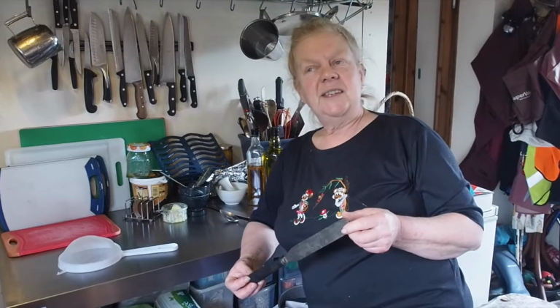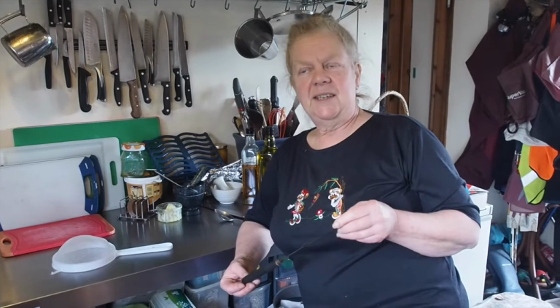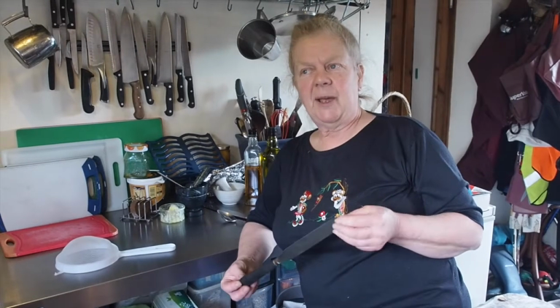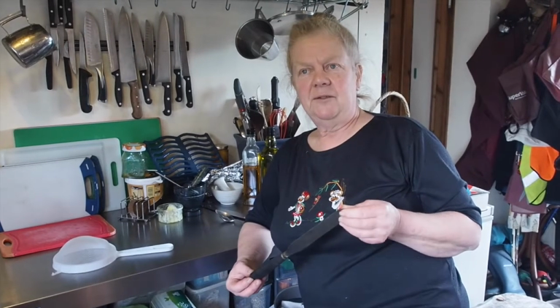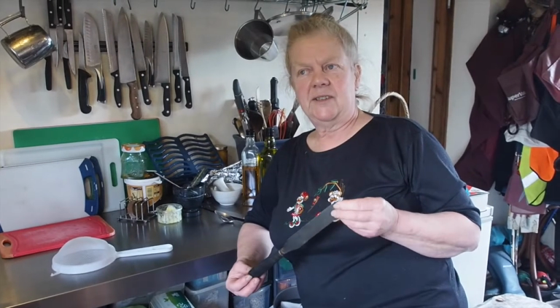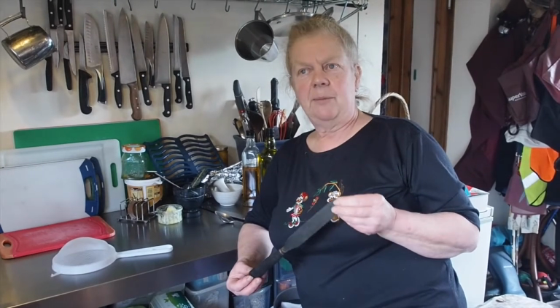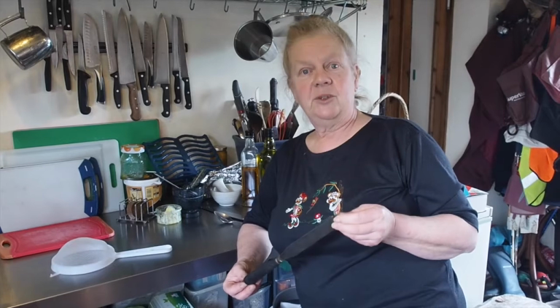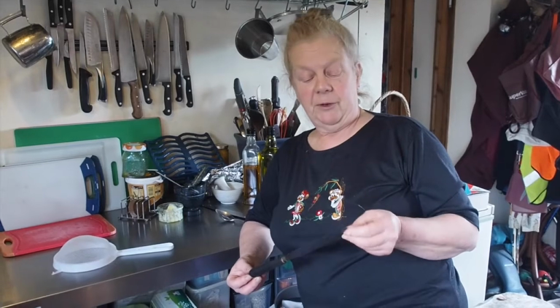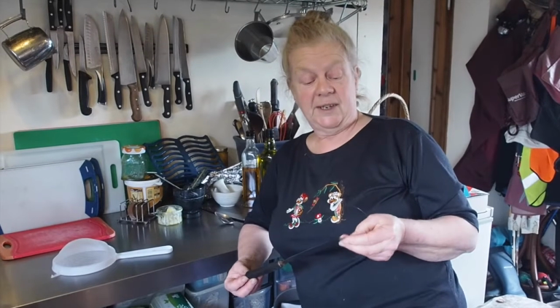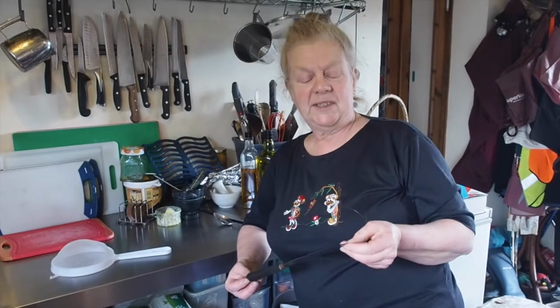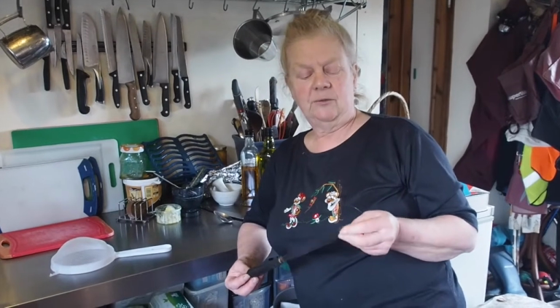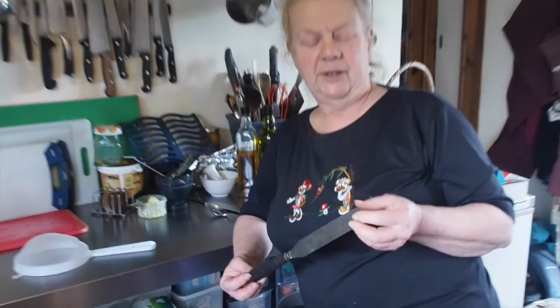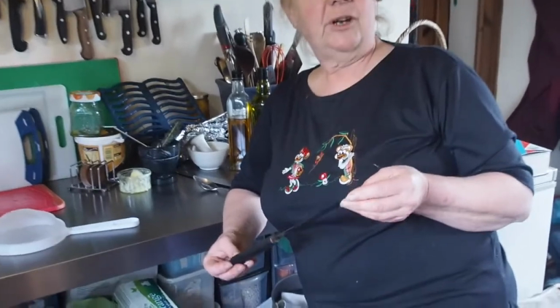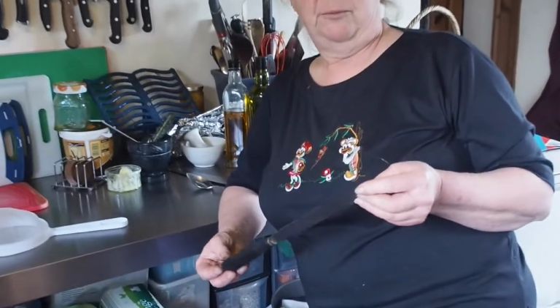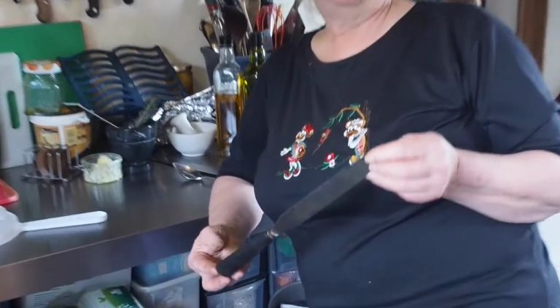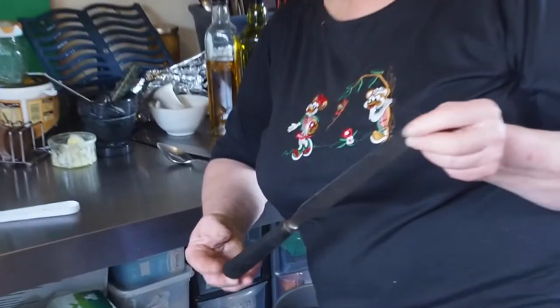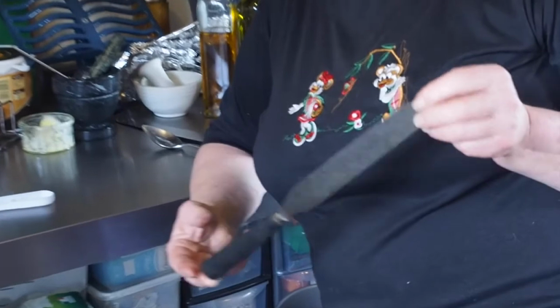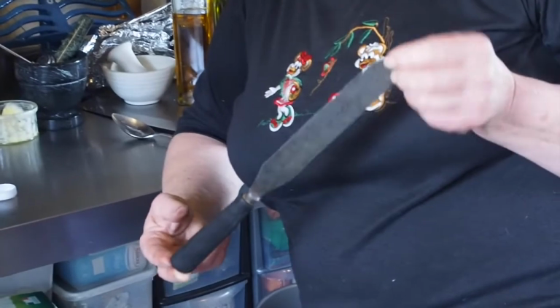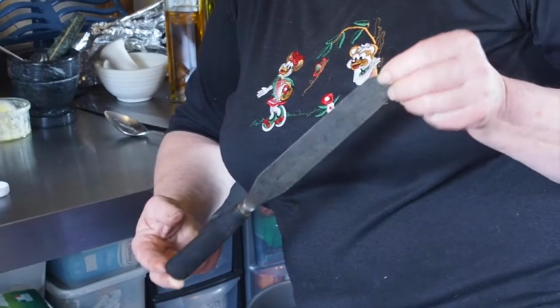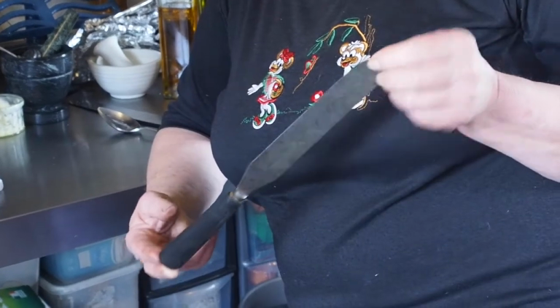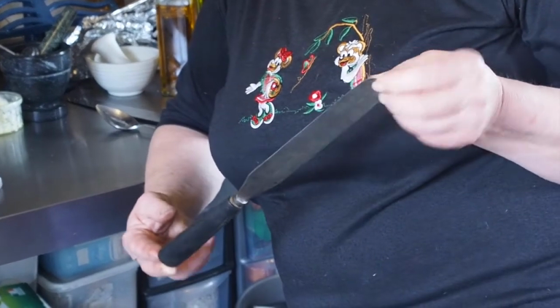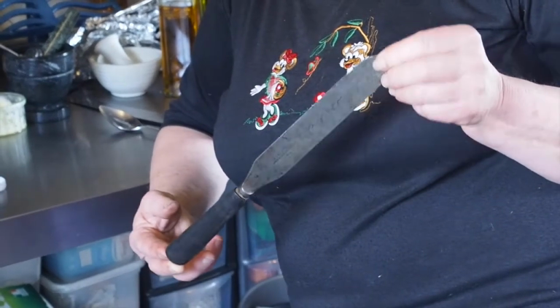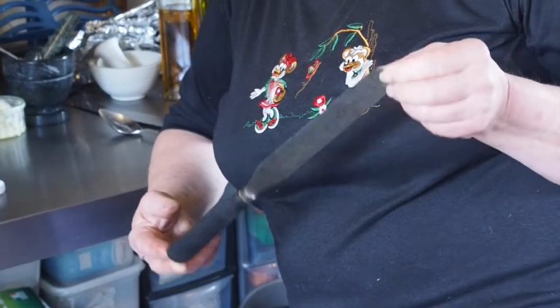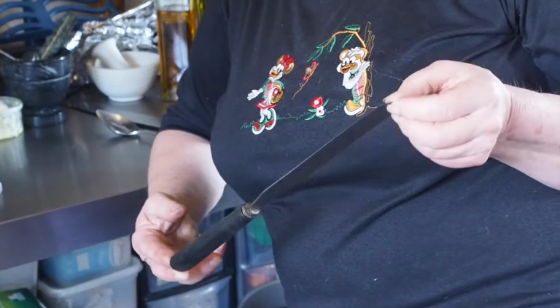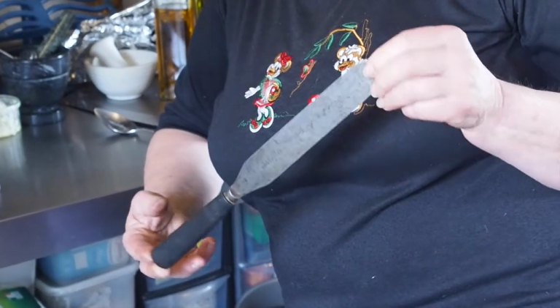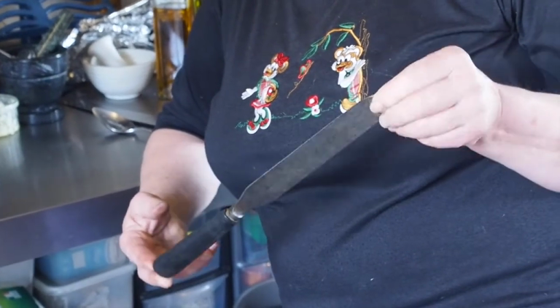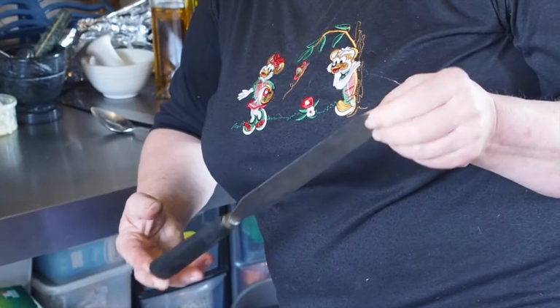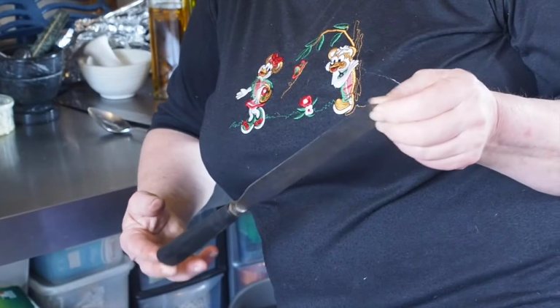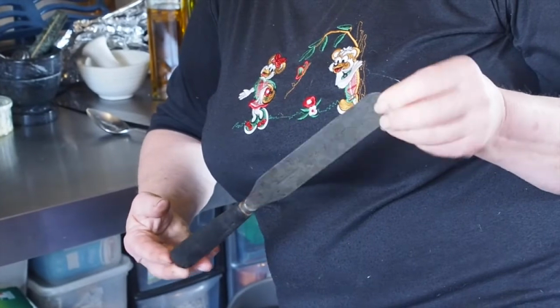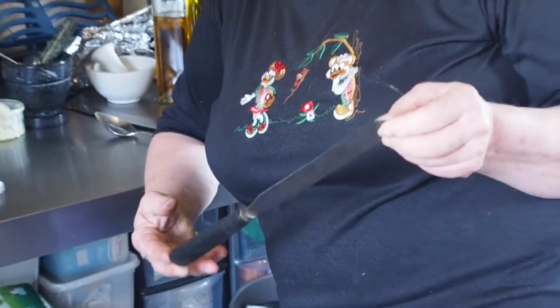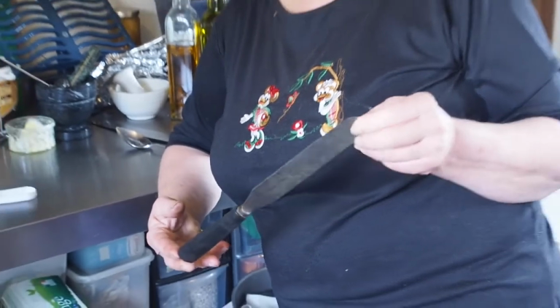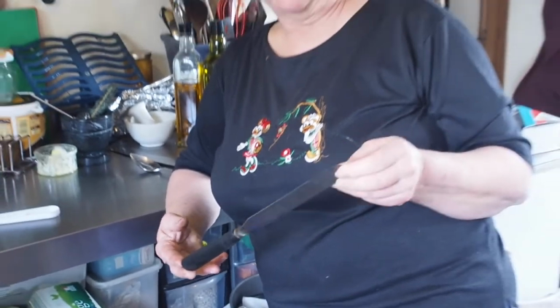This is a spatula that belonged to my grandmother. It's carbon steel rather than chrome, which you would normally get these days. Carbon steel rusts, so you have to be very careful with this one, that you wash it and dry it fairly quickly after use, because it does go really rusty.